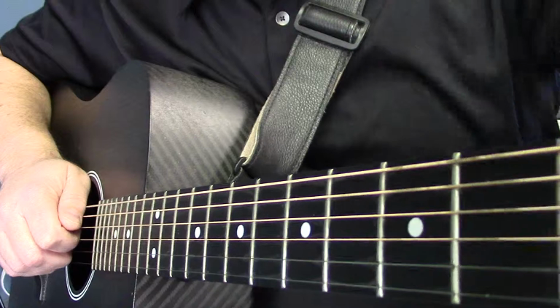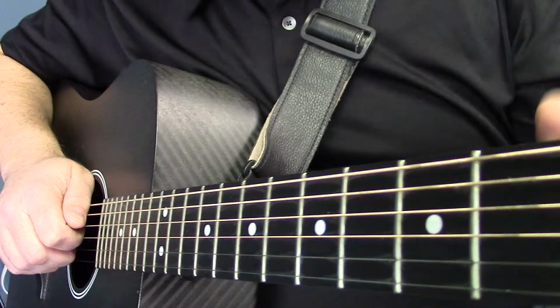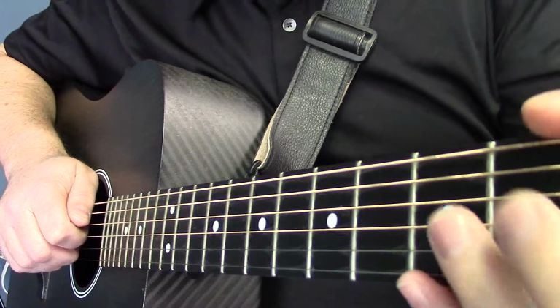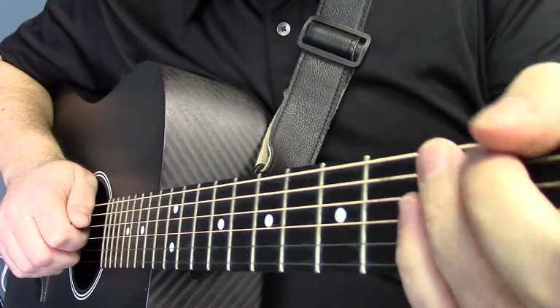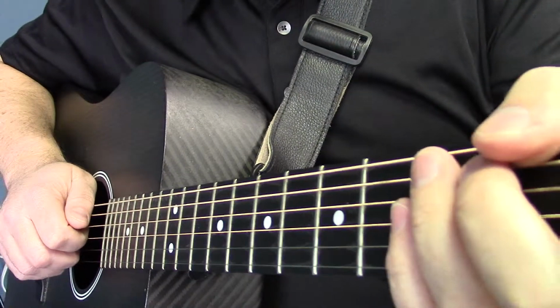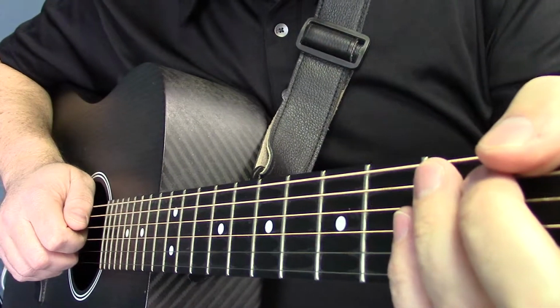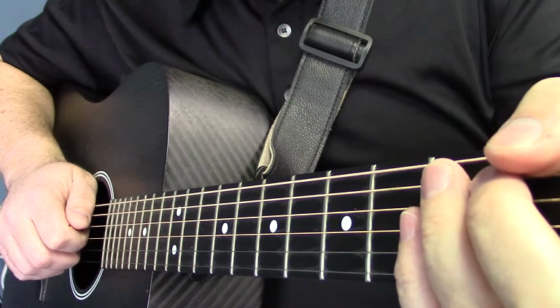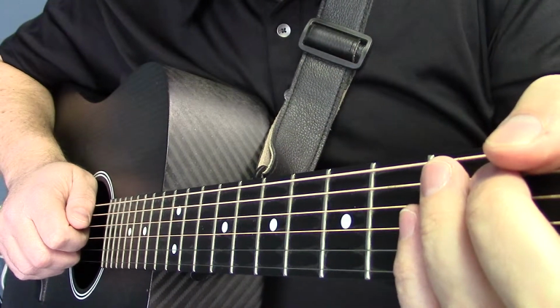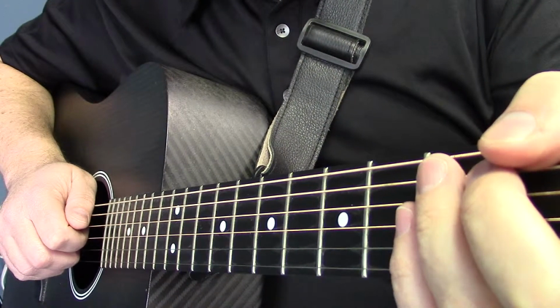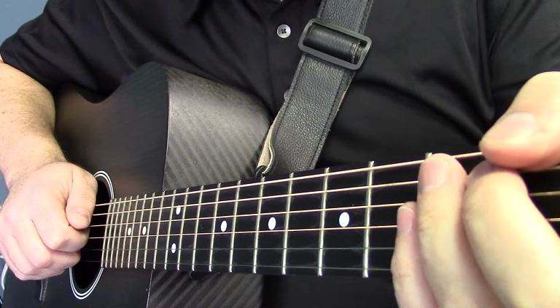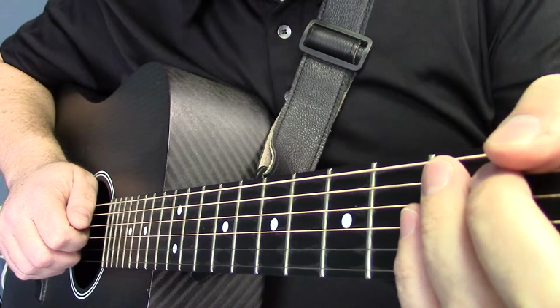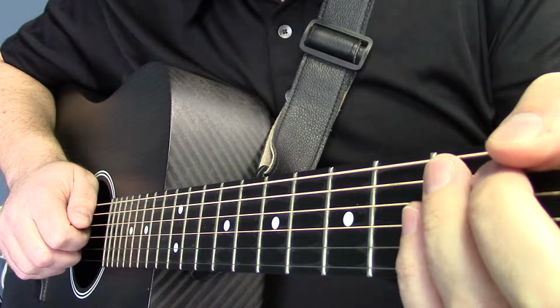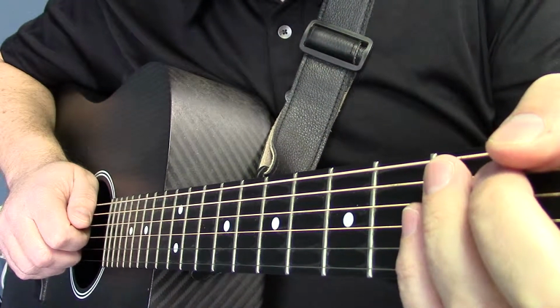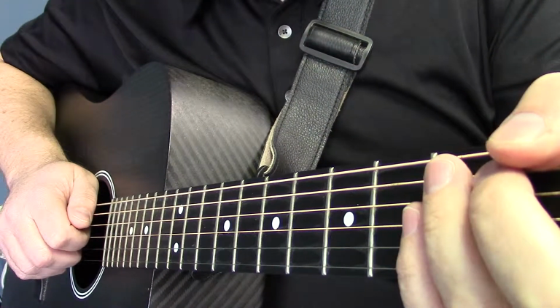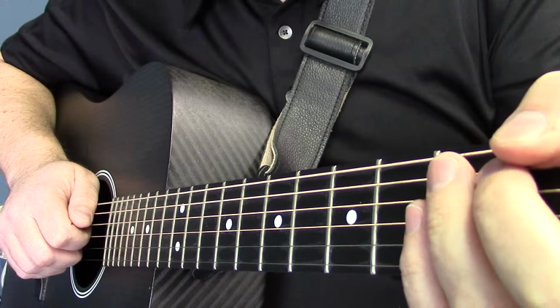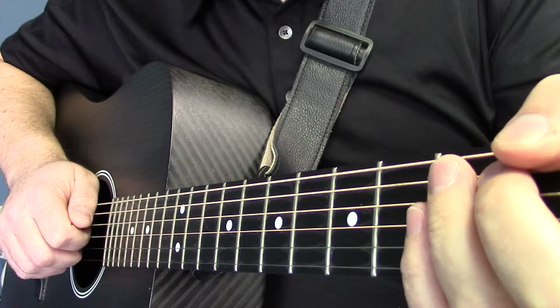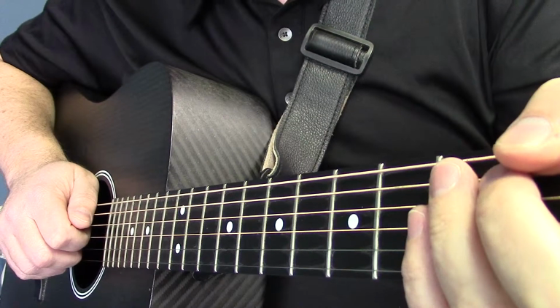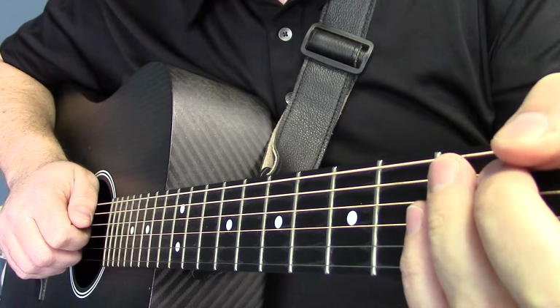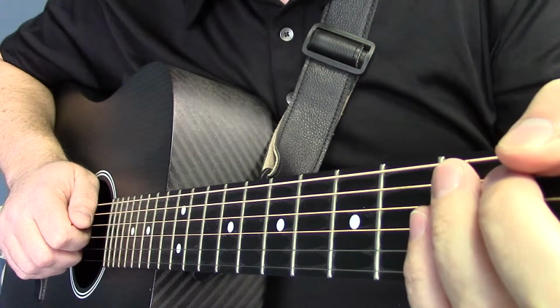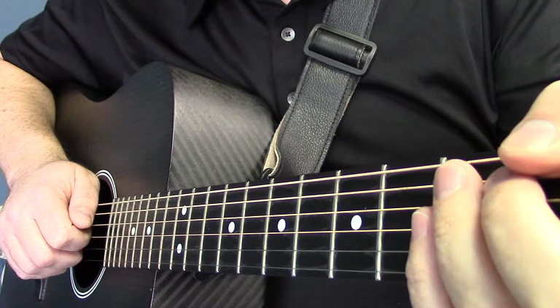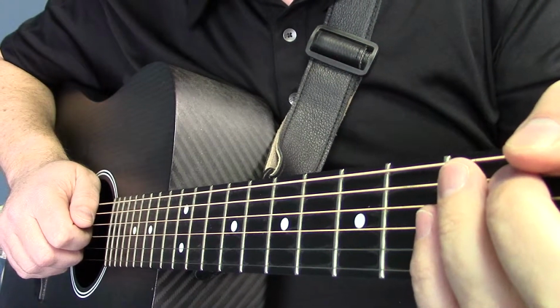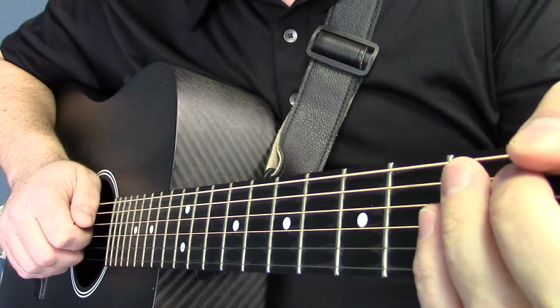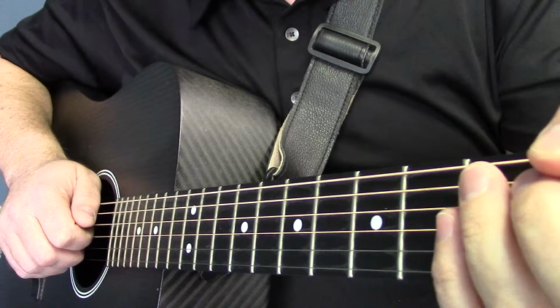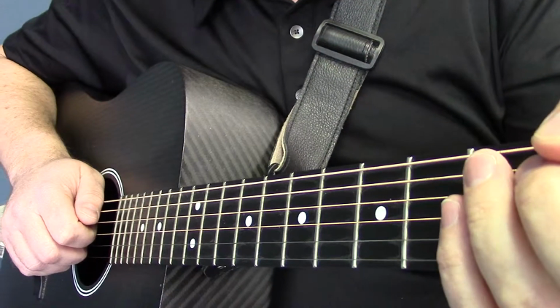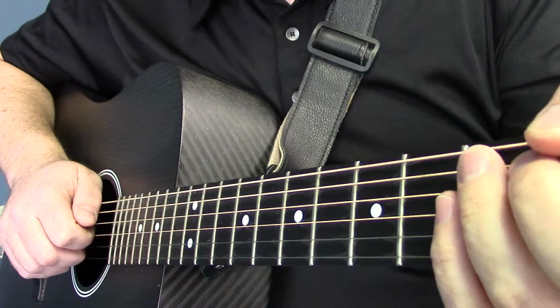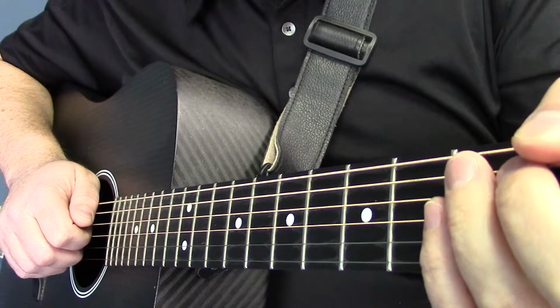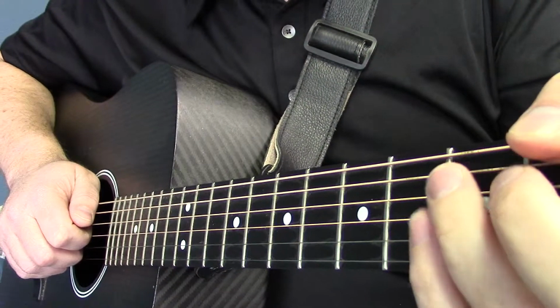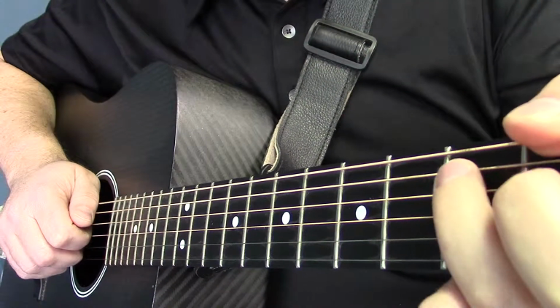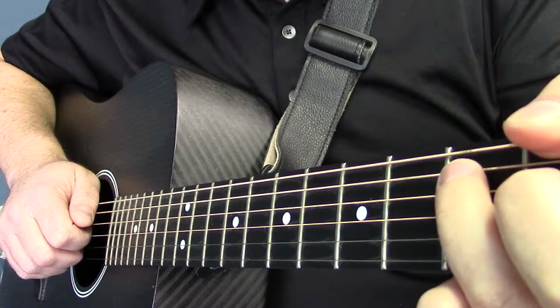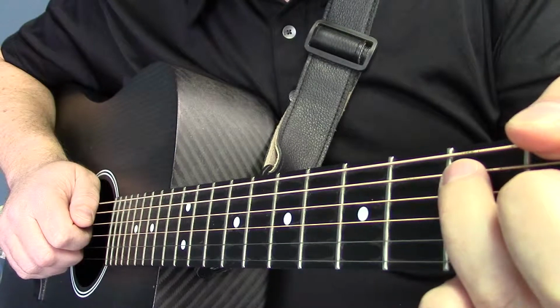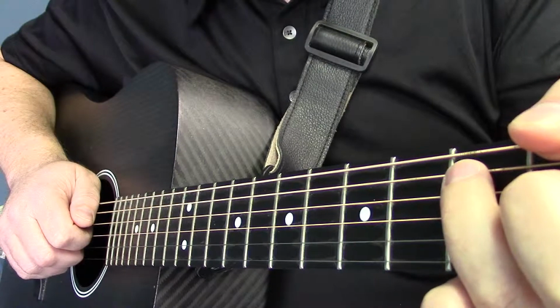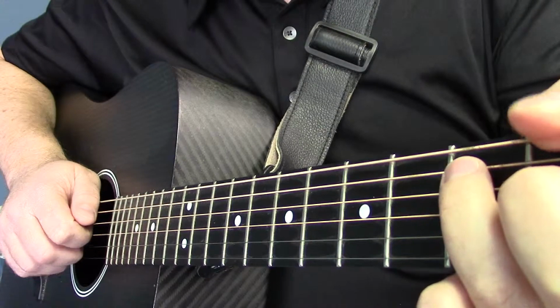So now, finger-picking. This is a little bit more advanced technique, but this really opens the possibility for instrumental solos and other things of the sort. So let's learn a couple pointers for that.